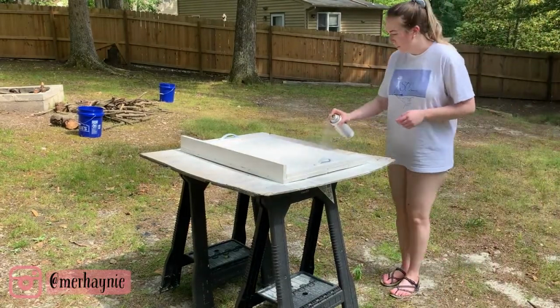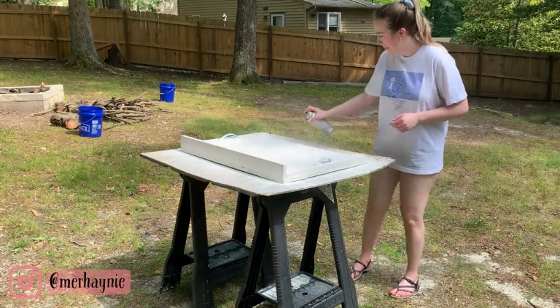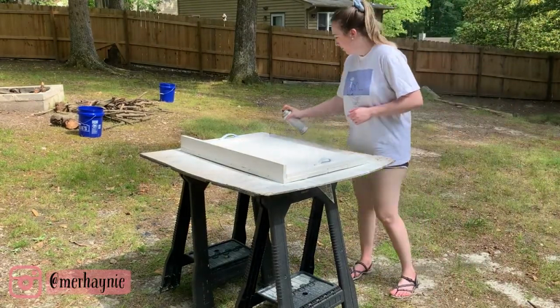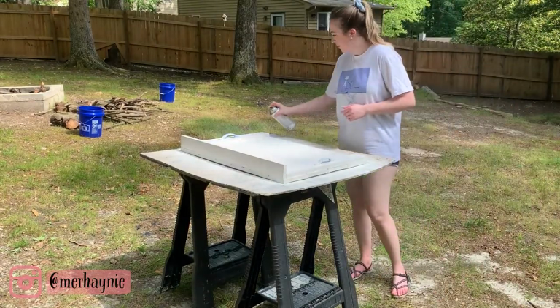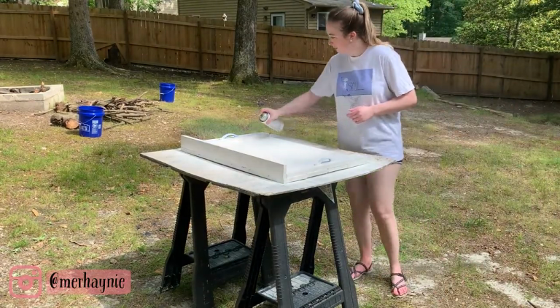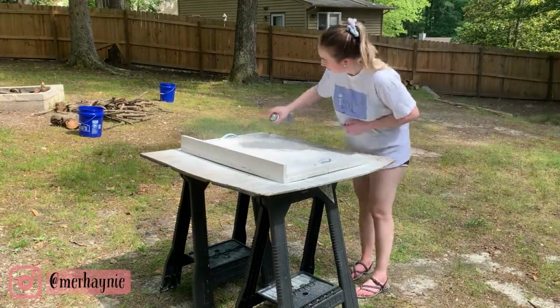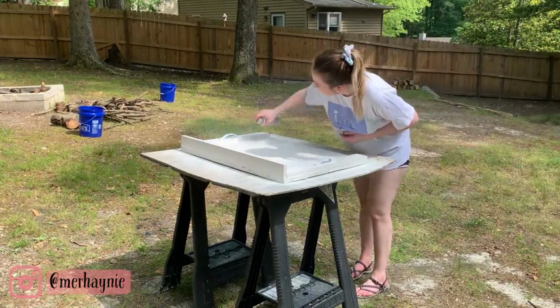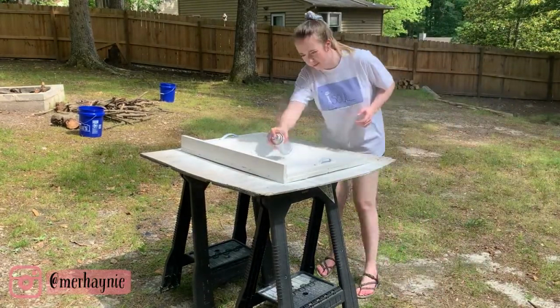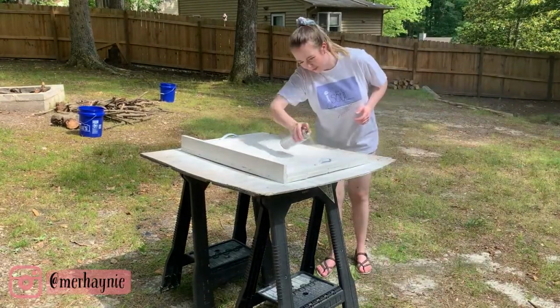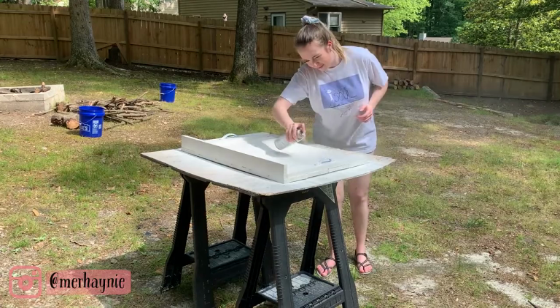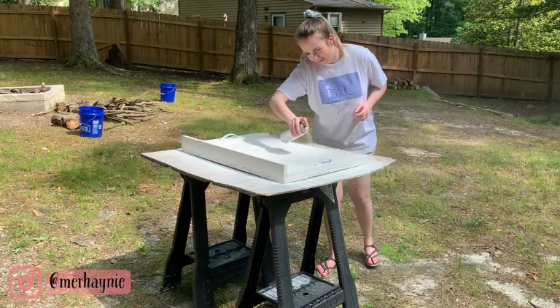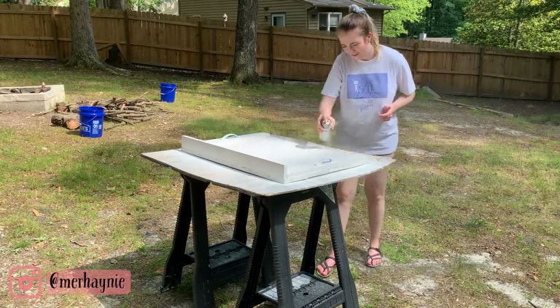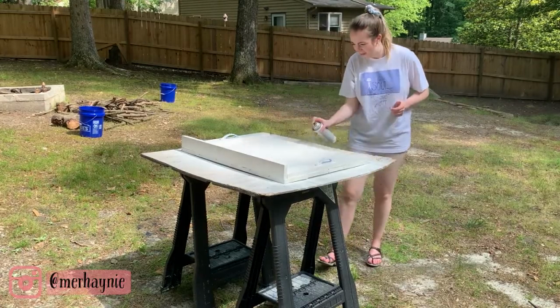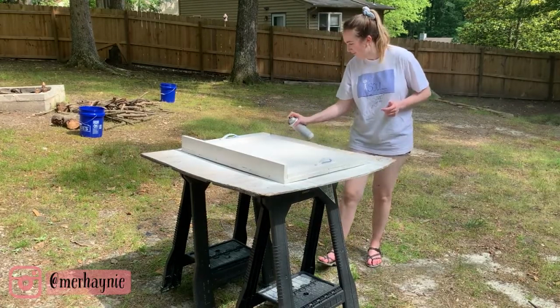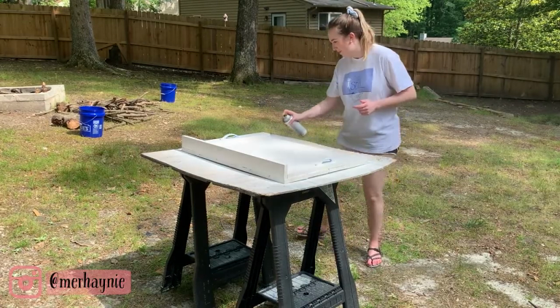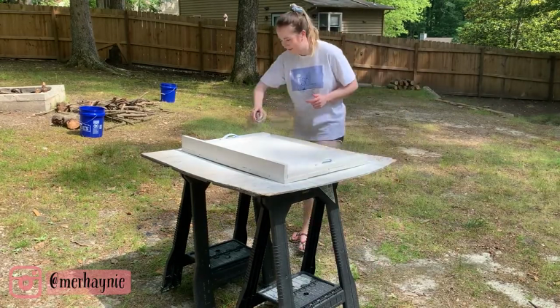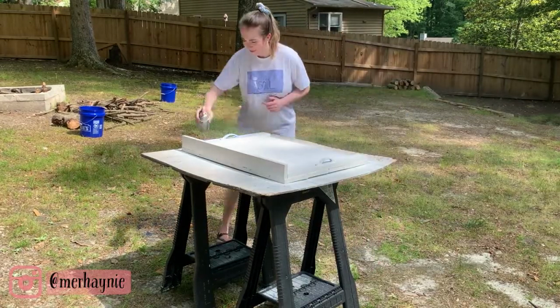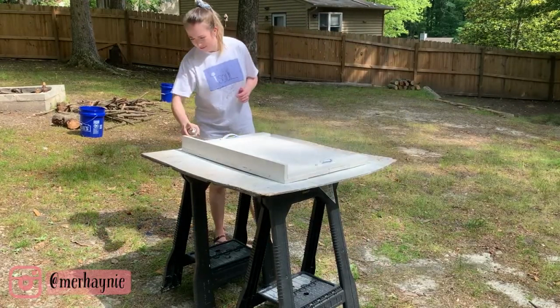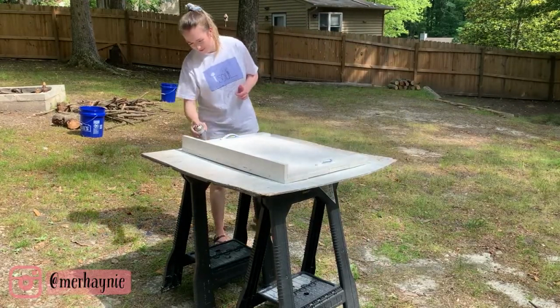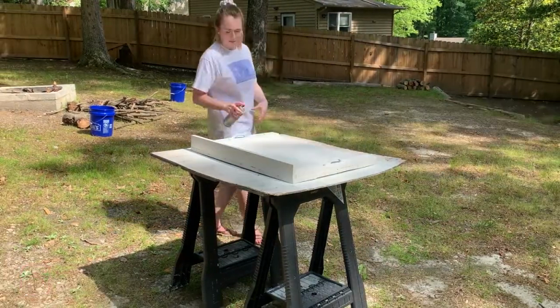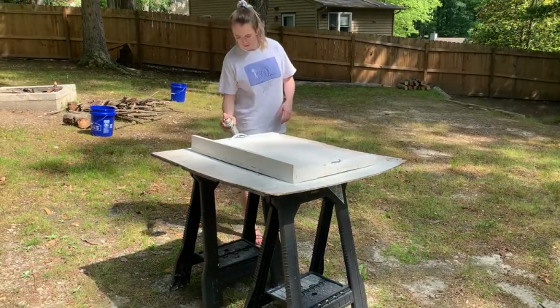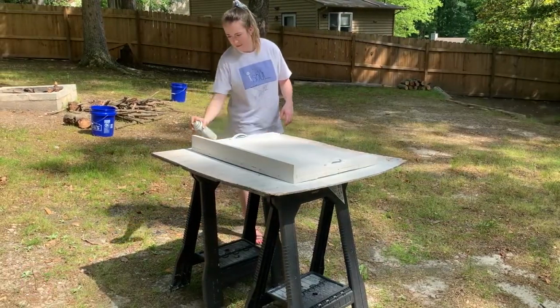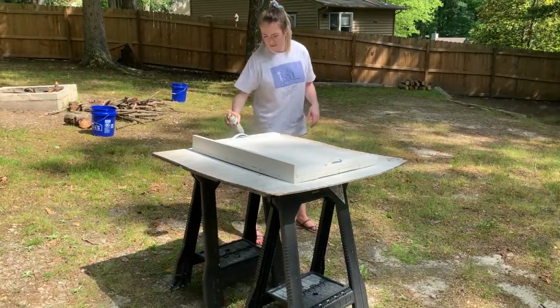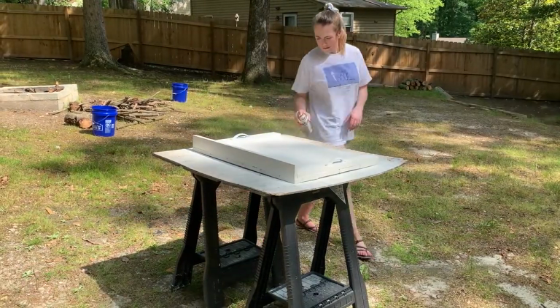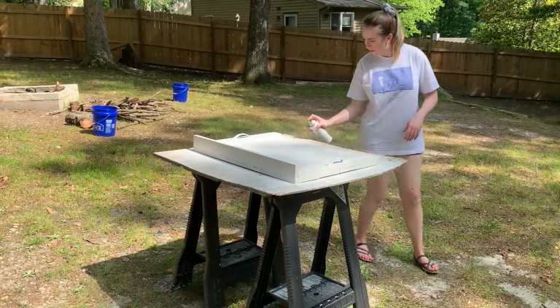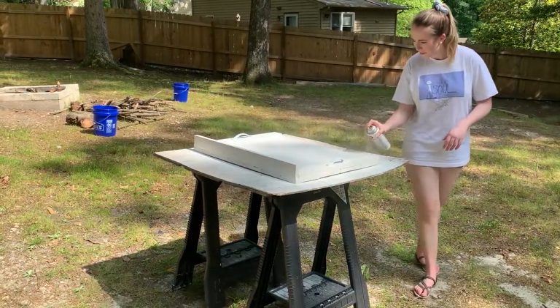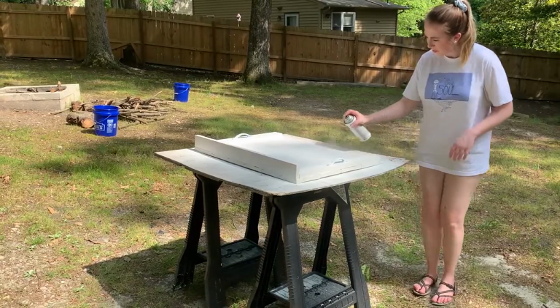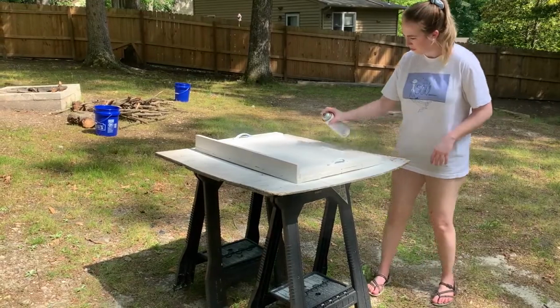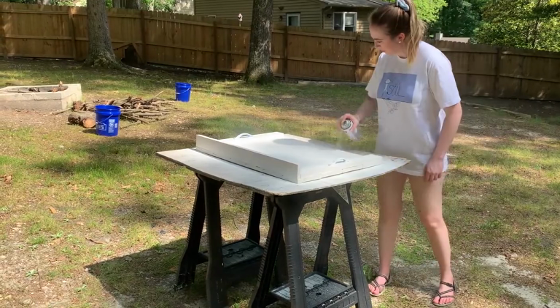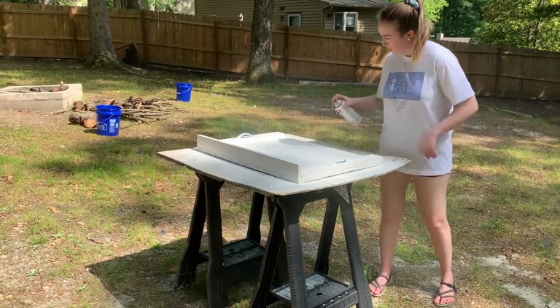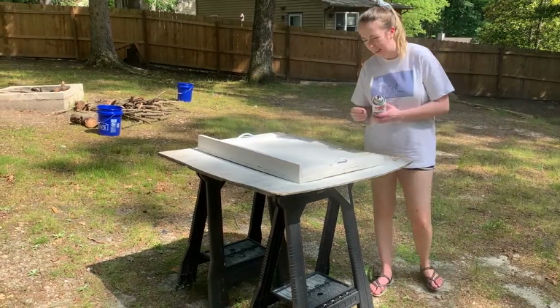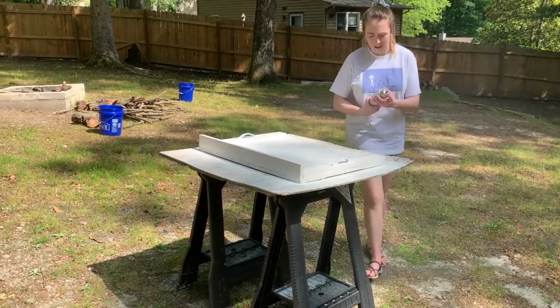The last step was giving the whole thing a good layer of clear coat. This protects the surface since you would likely set things on top of it, and you don't want the paint to chip or scratch.